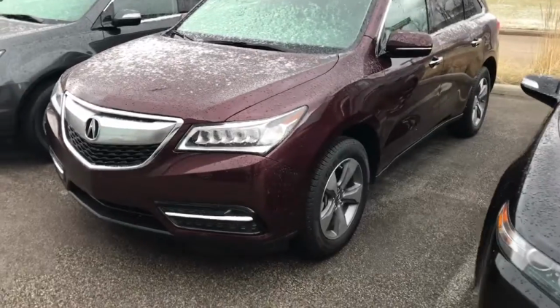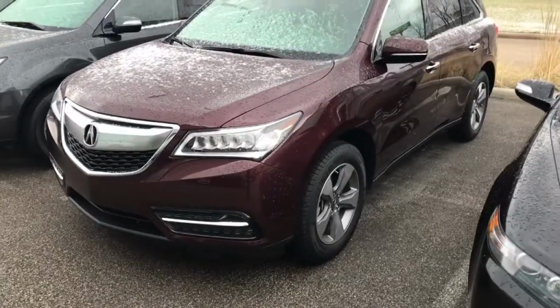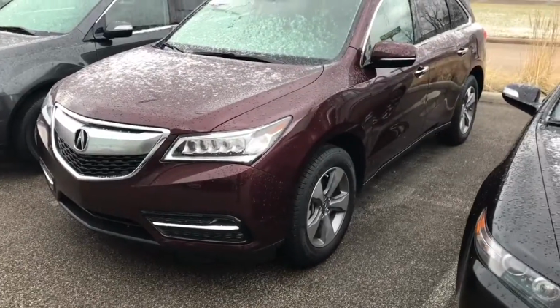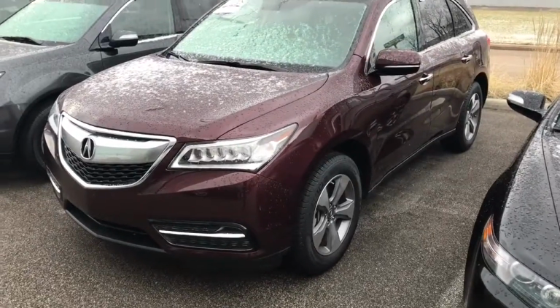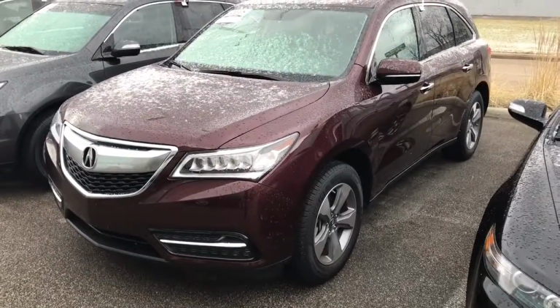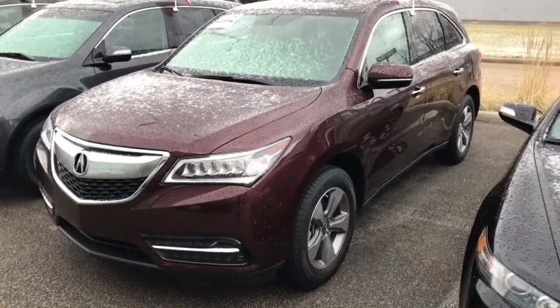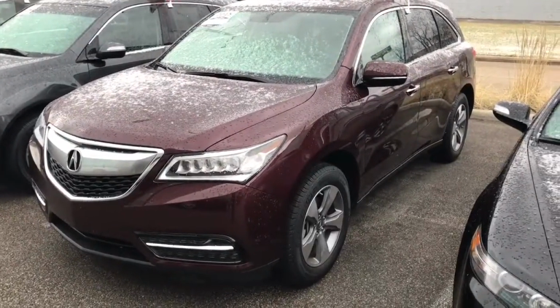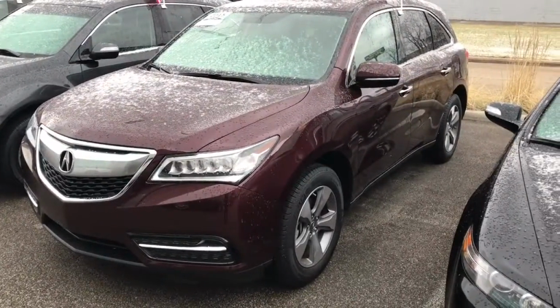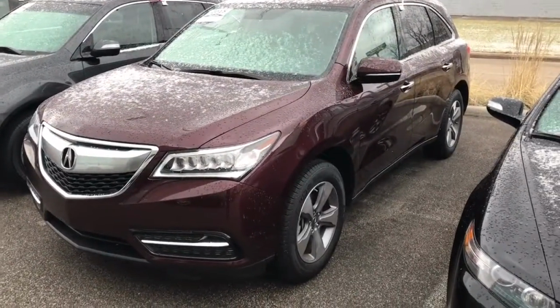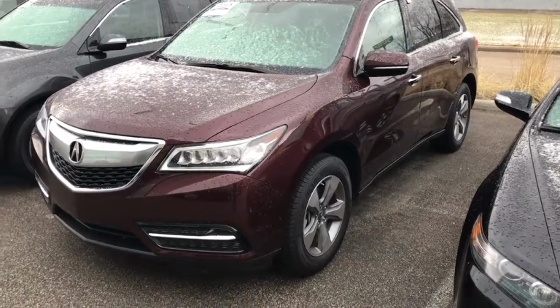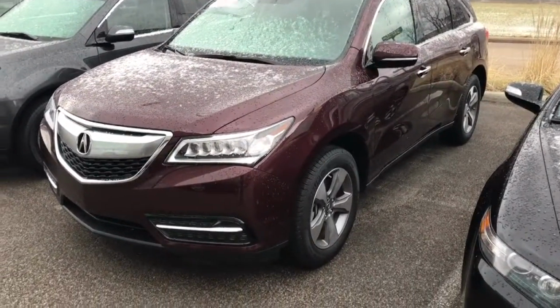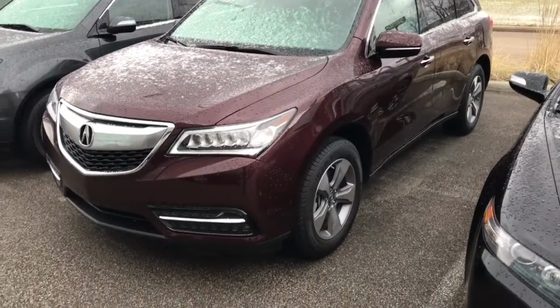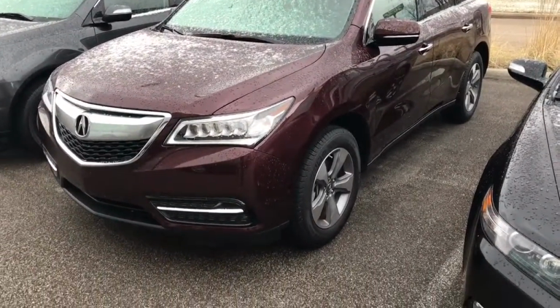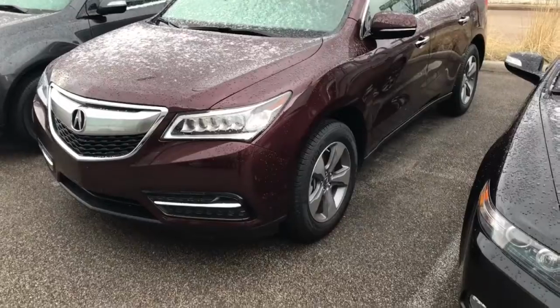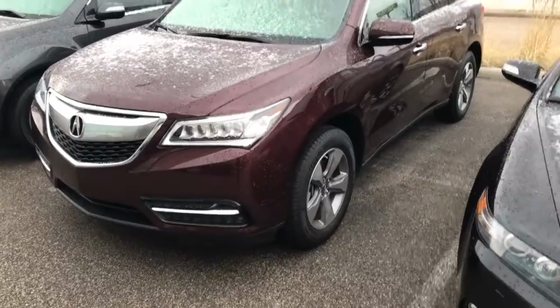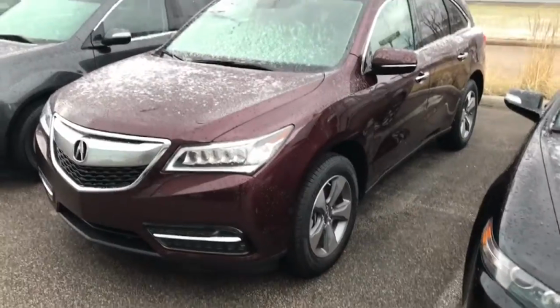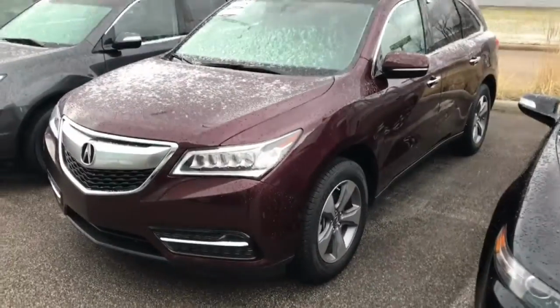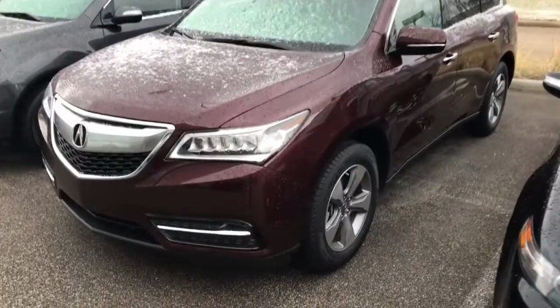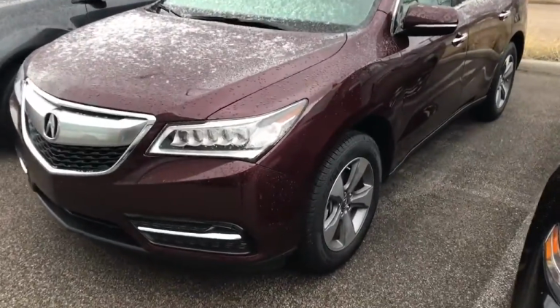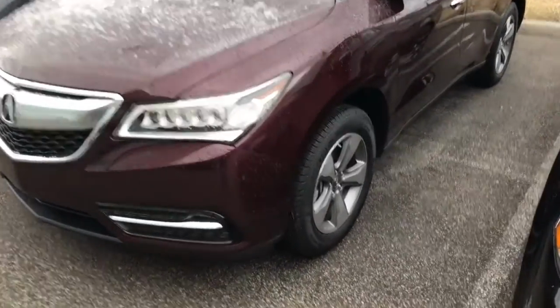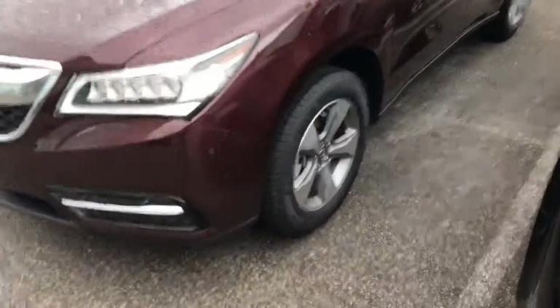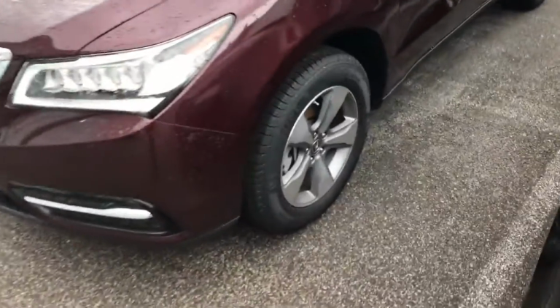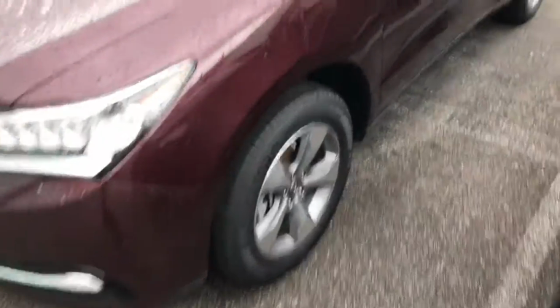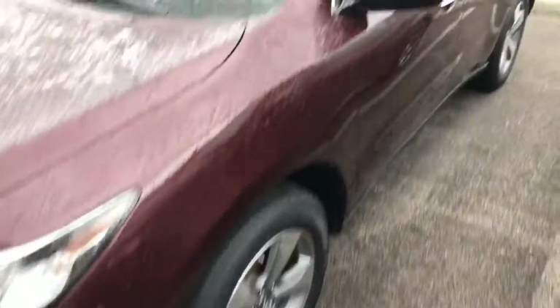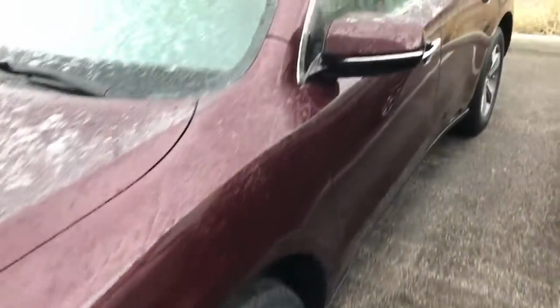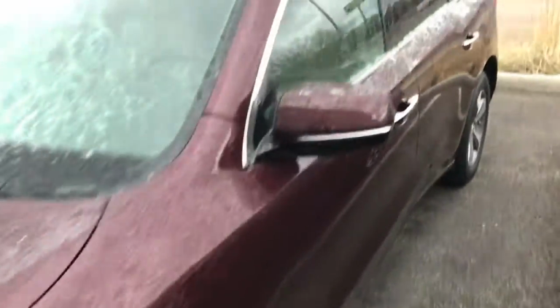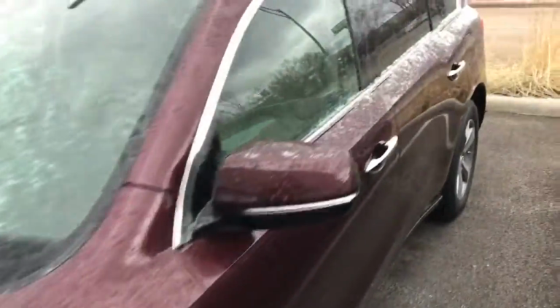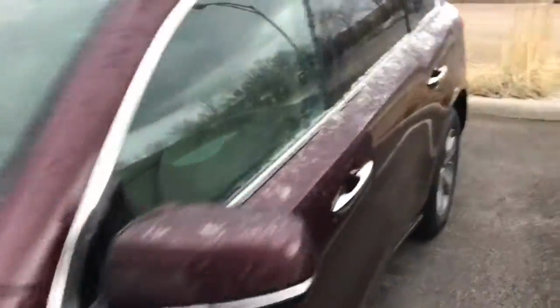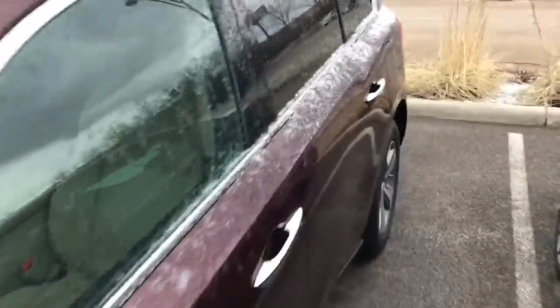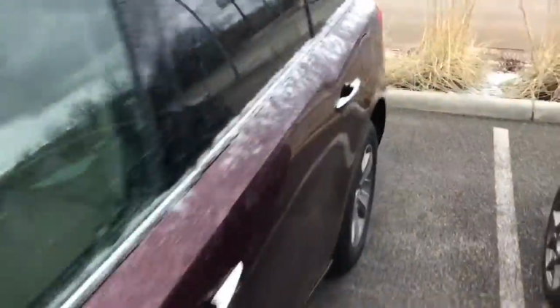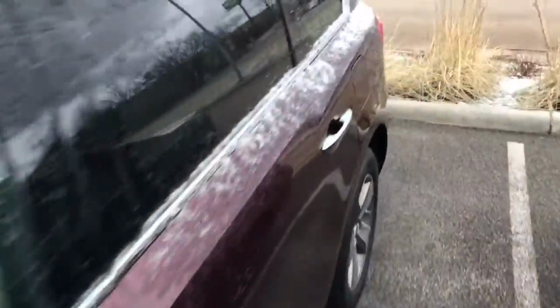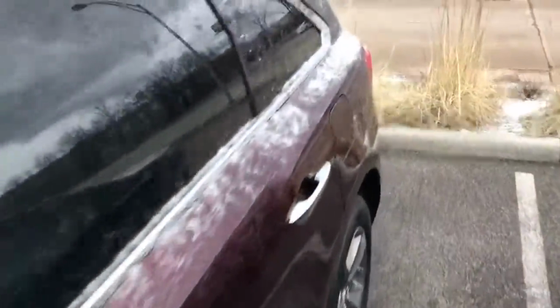Hey guys, this is Vince over at Crown Acura. Here's the 2015 certified MDX. Tires are like new, and everything else should pretty much be like new with this car because it is certified.